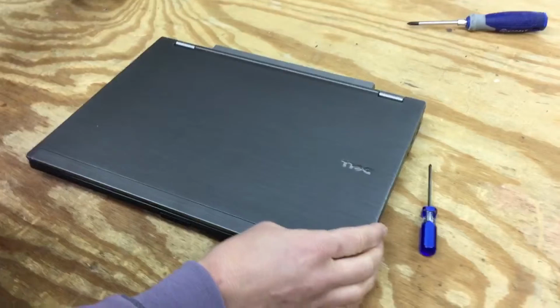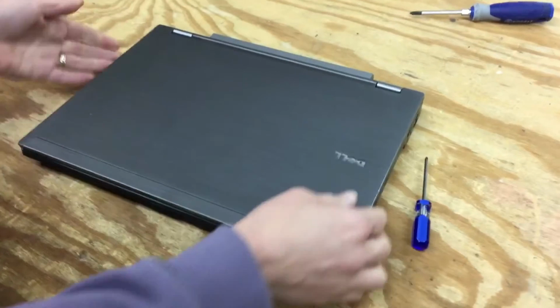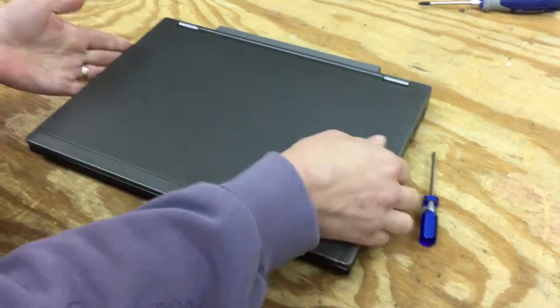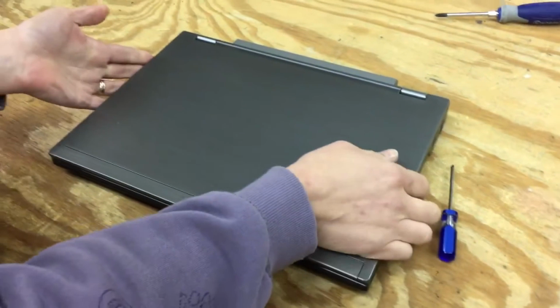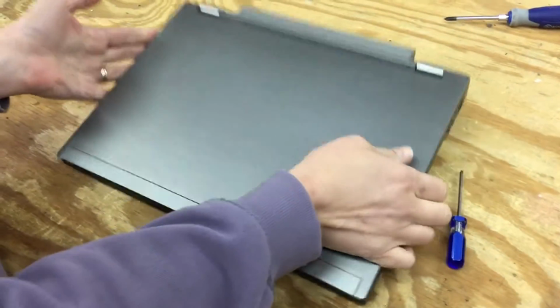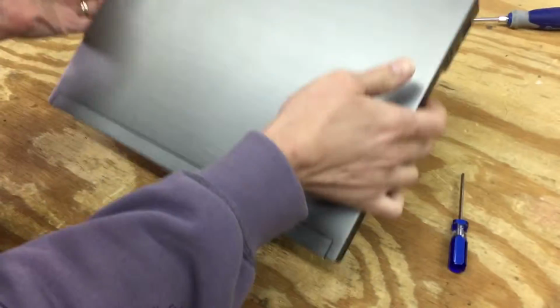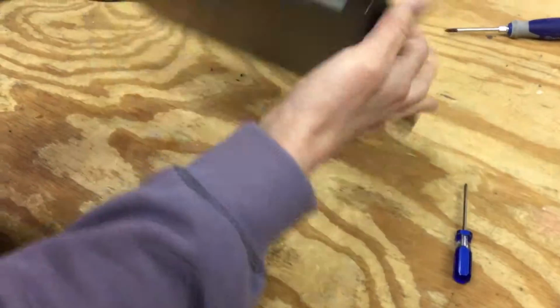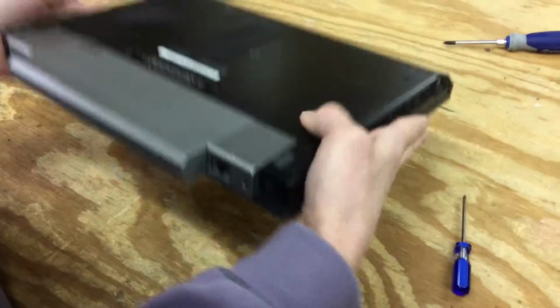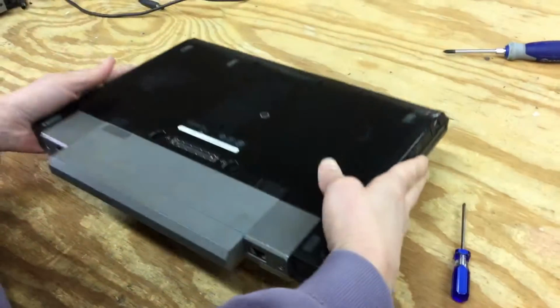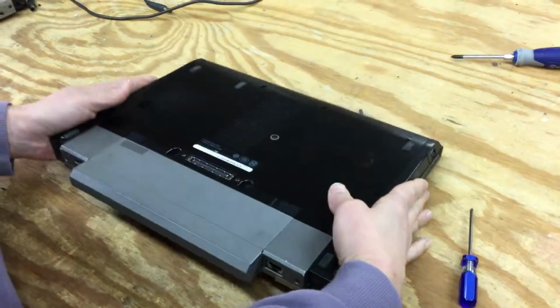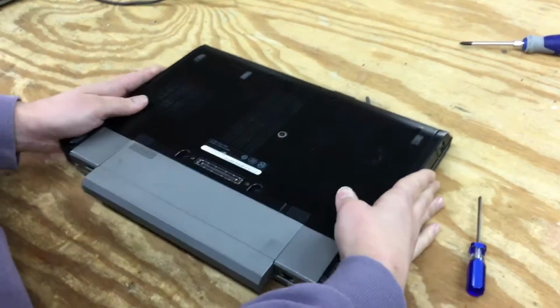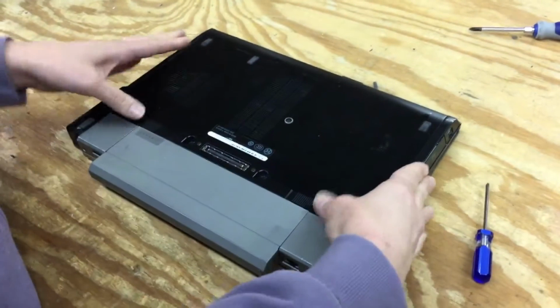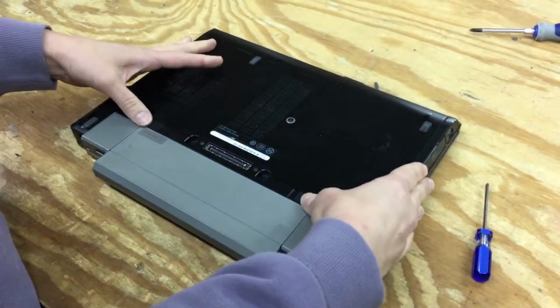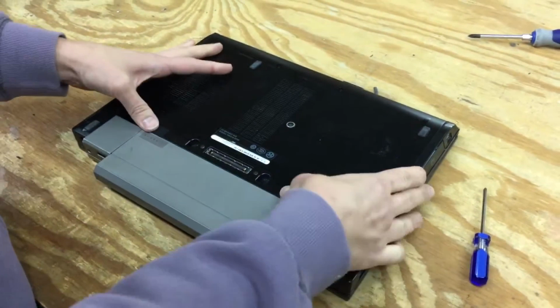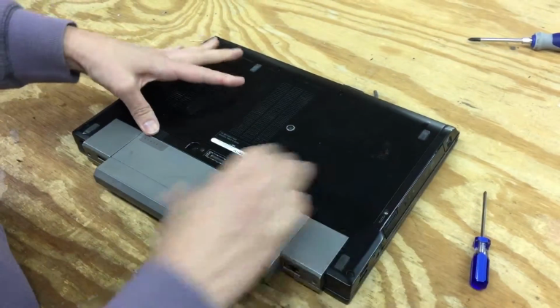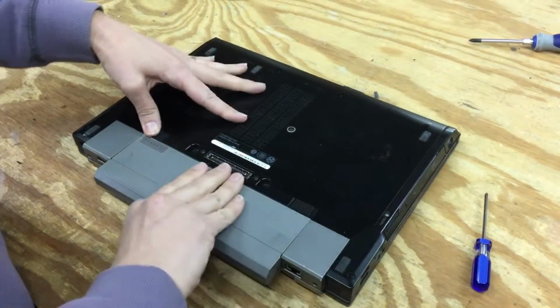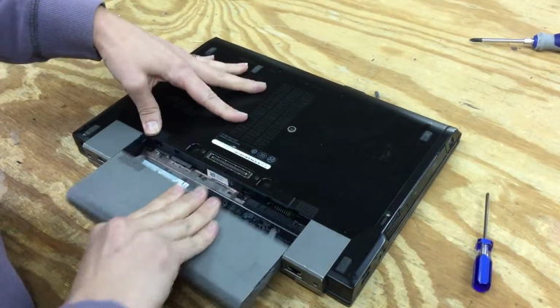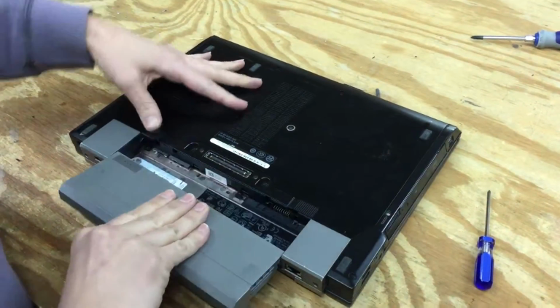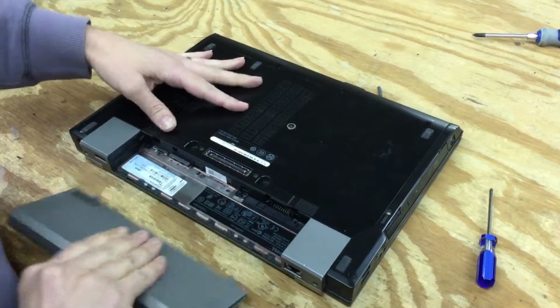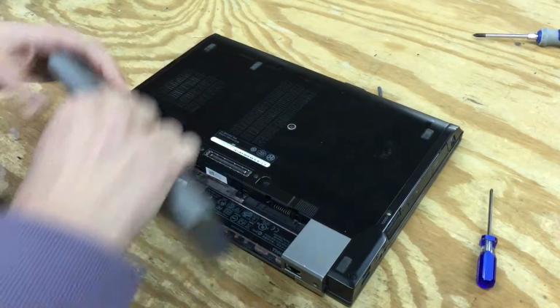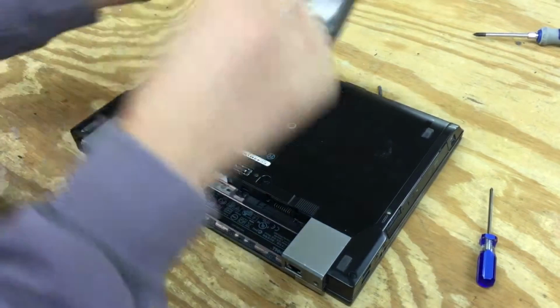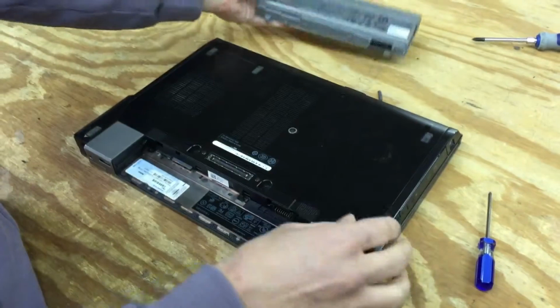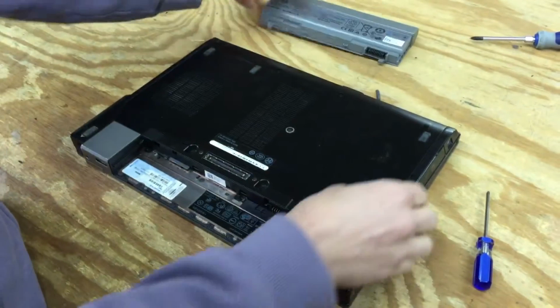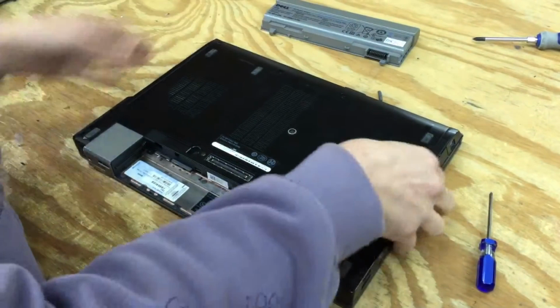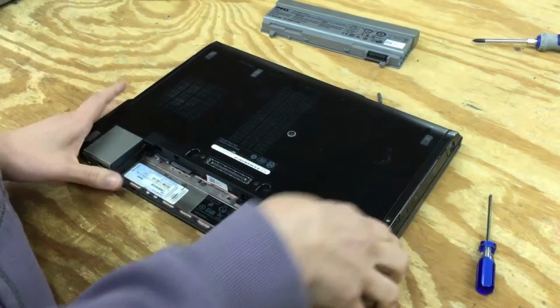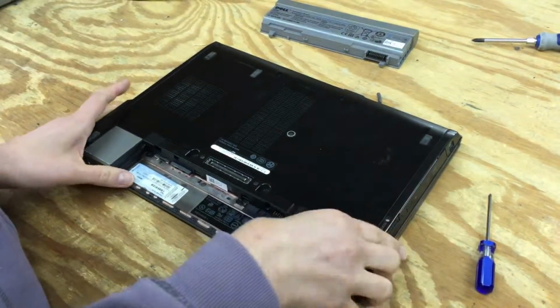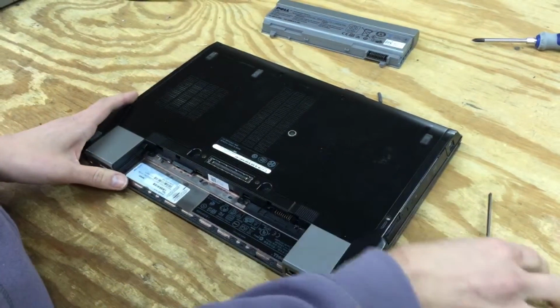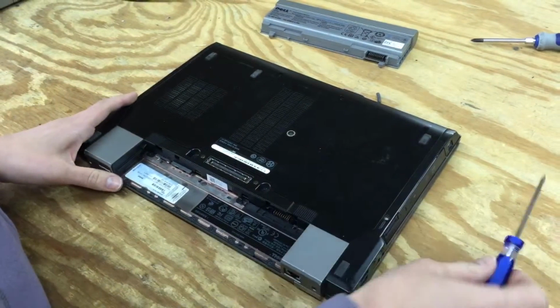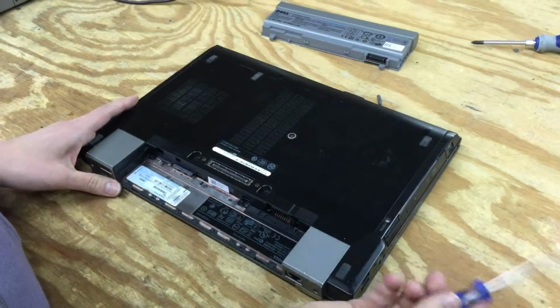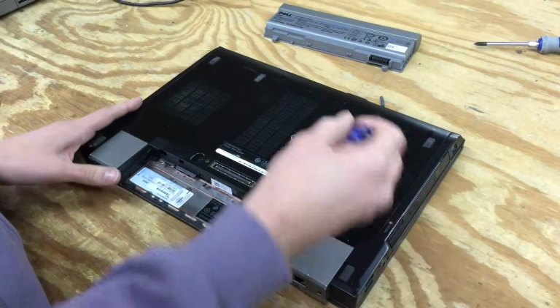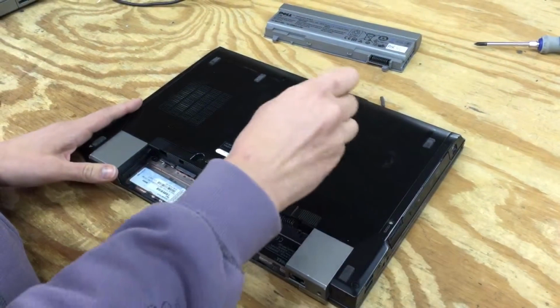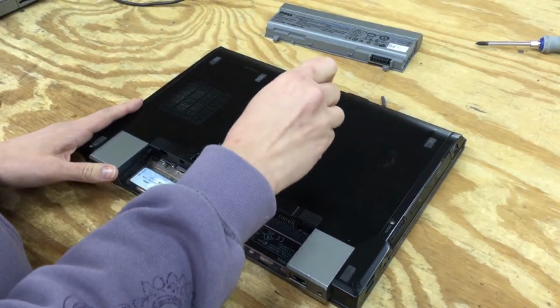First step, like any good electronic technician, remove the battery. Very important whenever you're working on electronics — don't do anything with a battery in it.